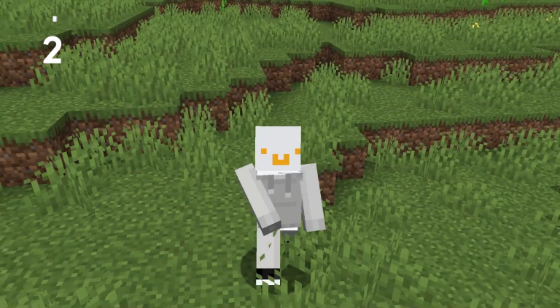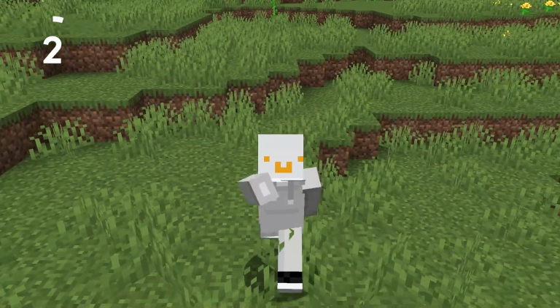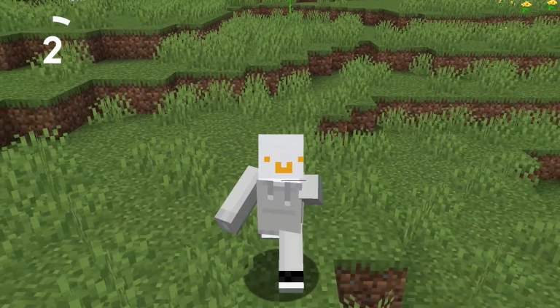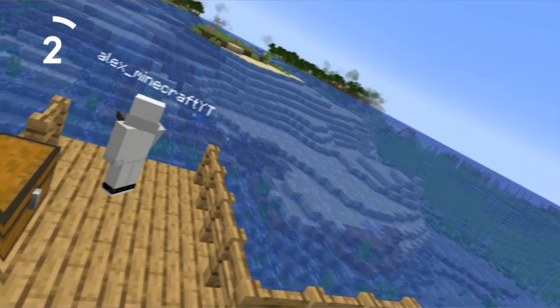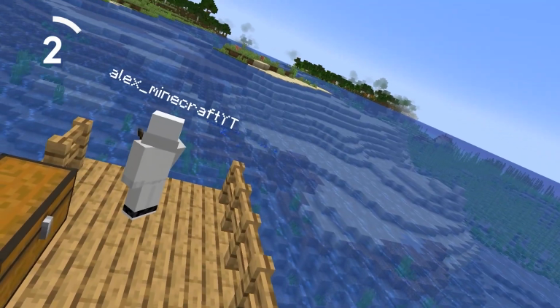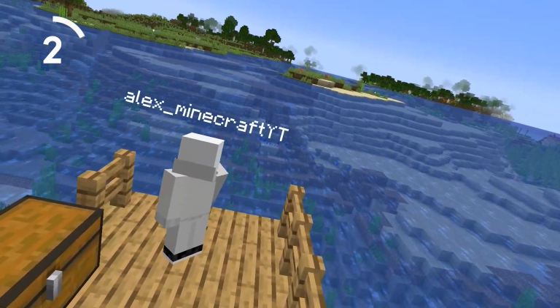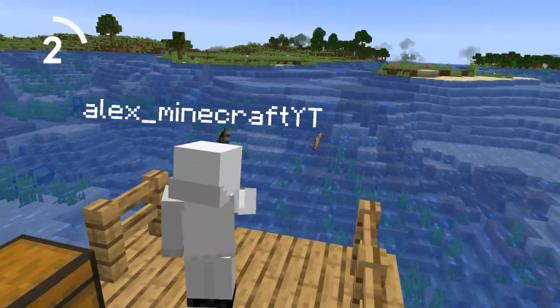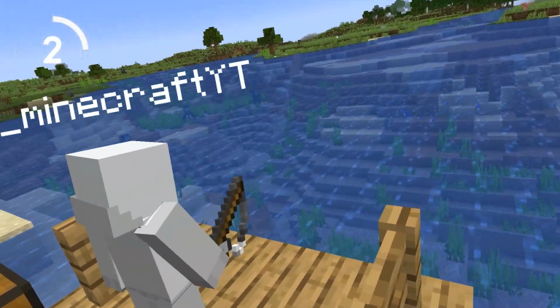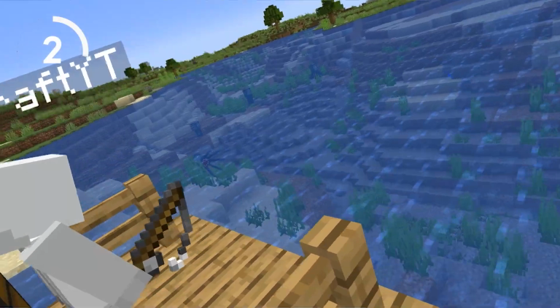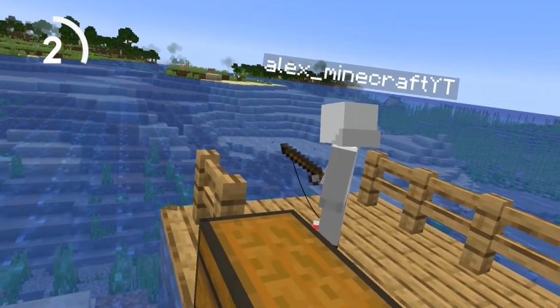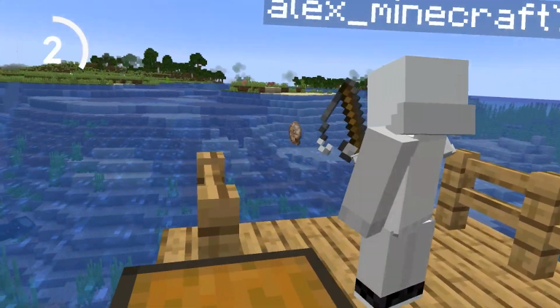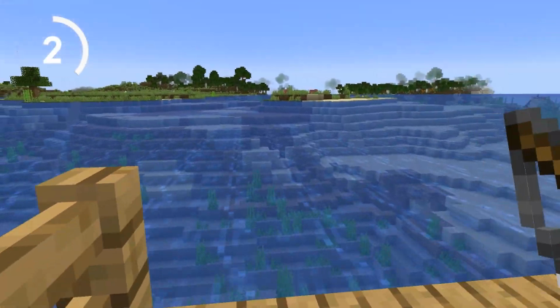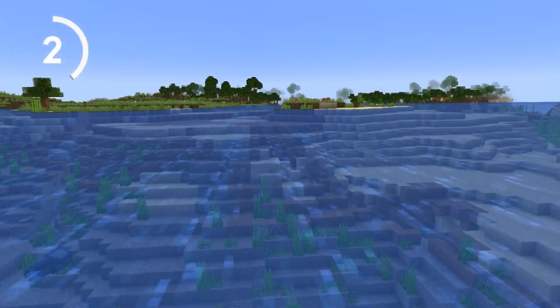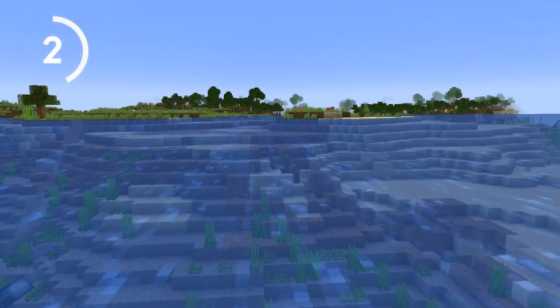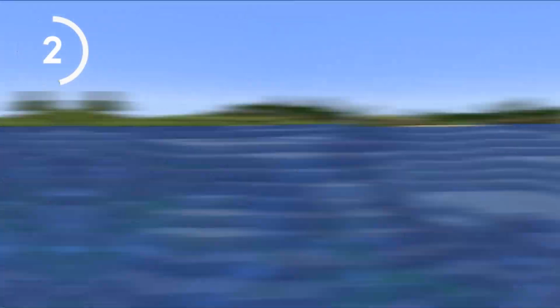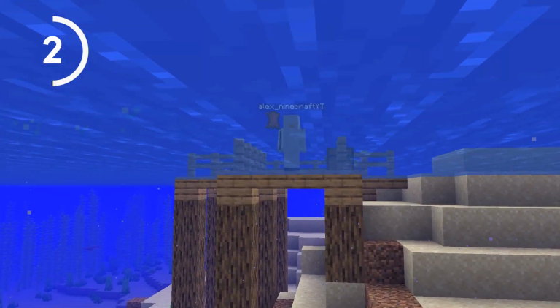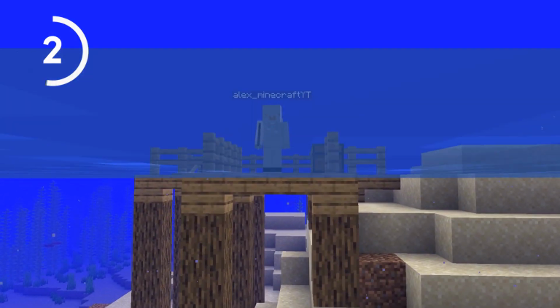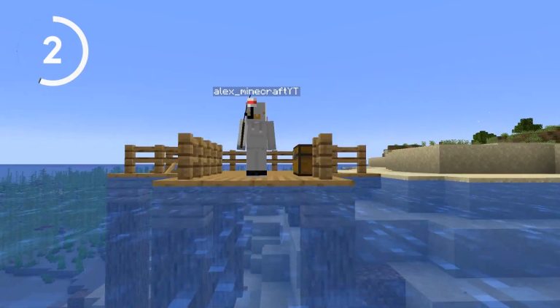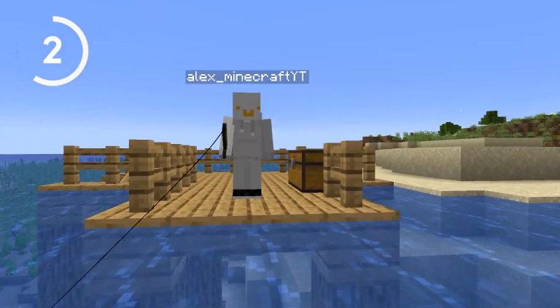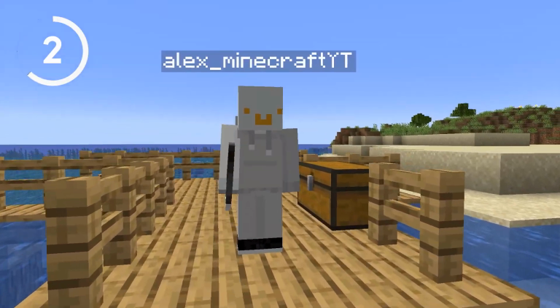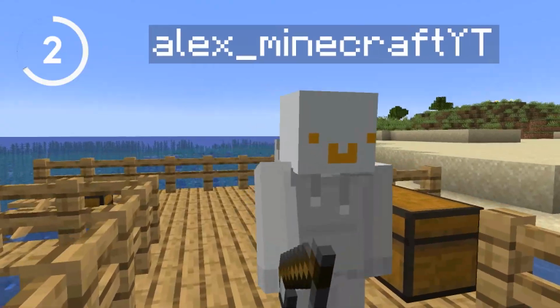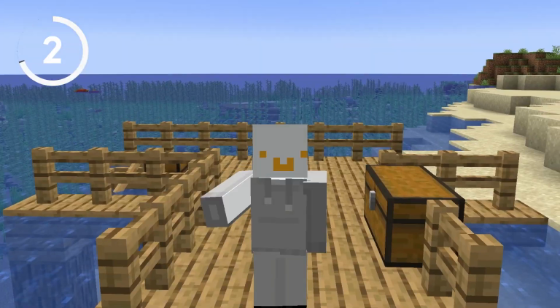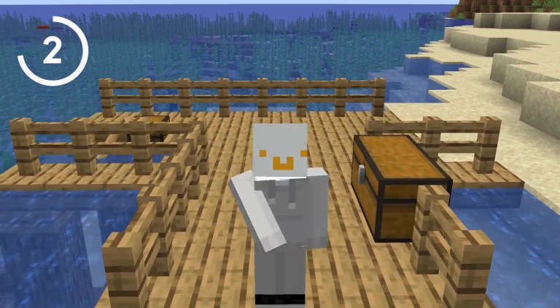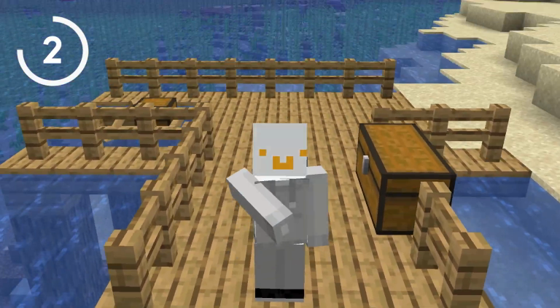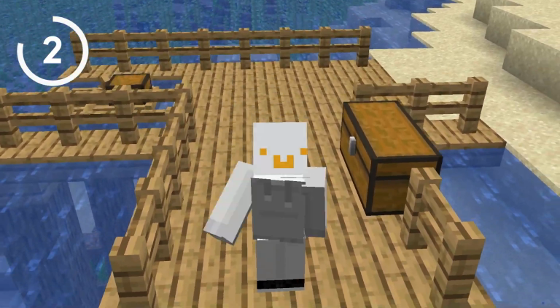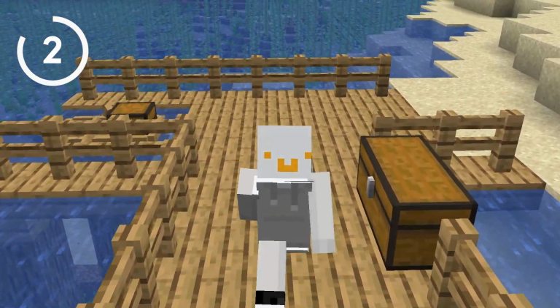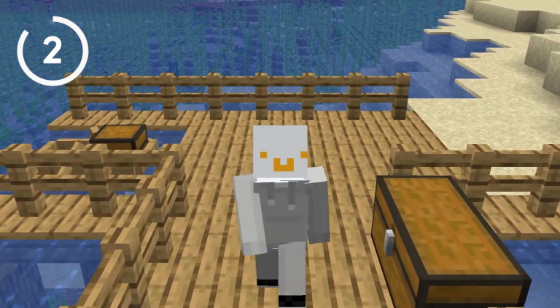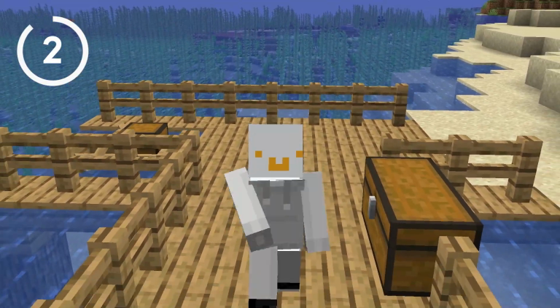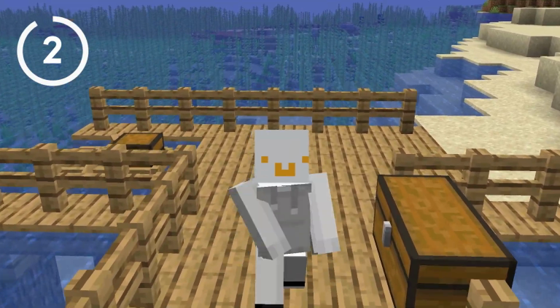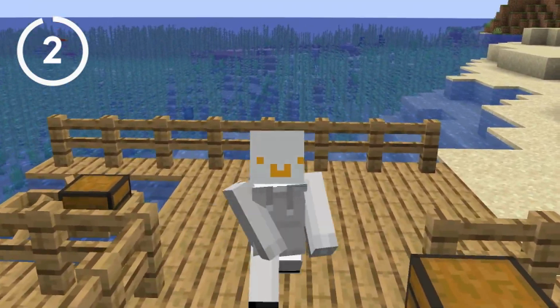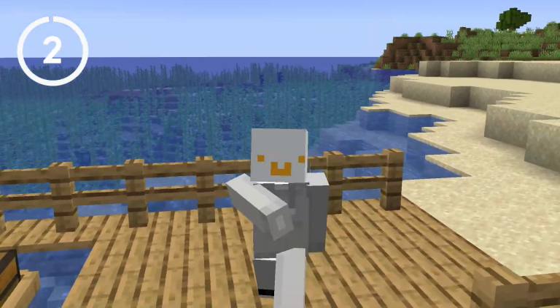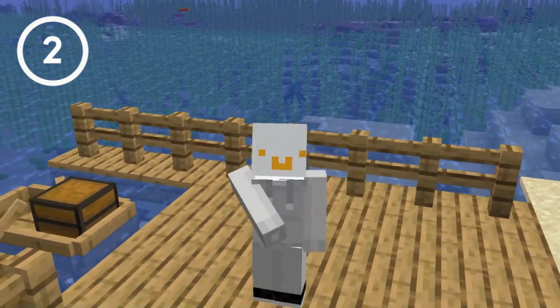Next up we have fishing. Fishing isn't just for catching fish — you can reel in some amazing treasures like saddles, nametags, and even enchanted books. So set up a cozy fishing spot and see what hidden treasures you can find.